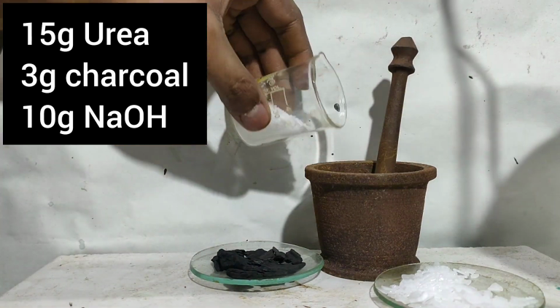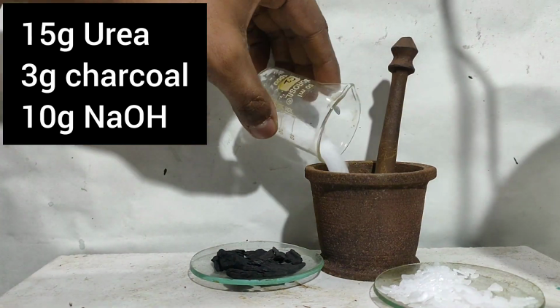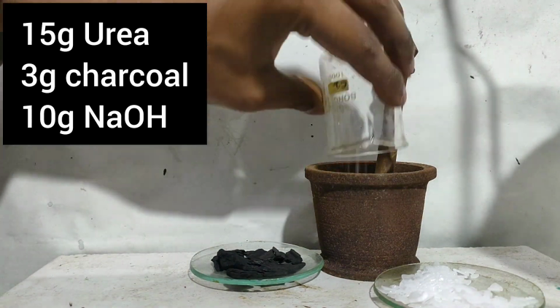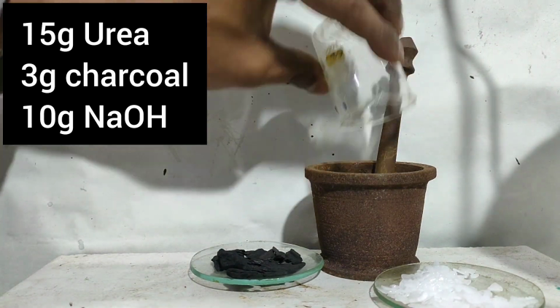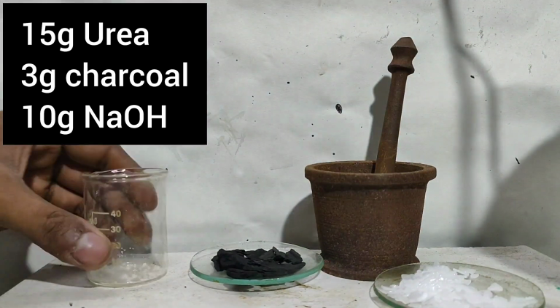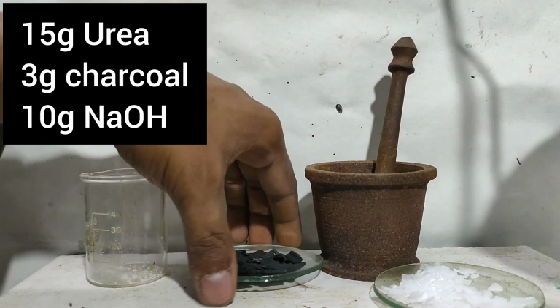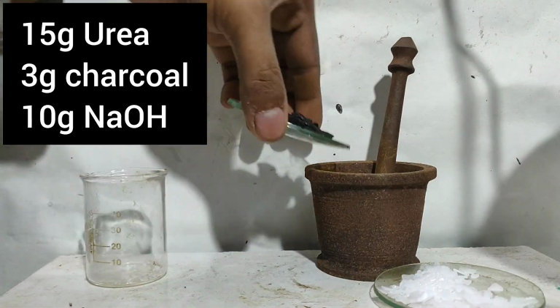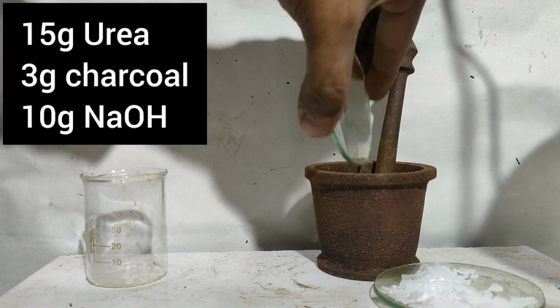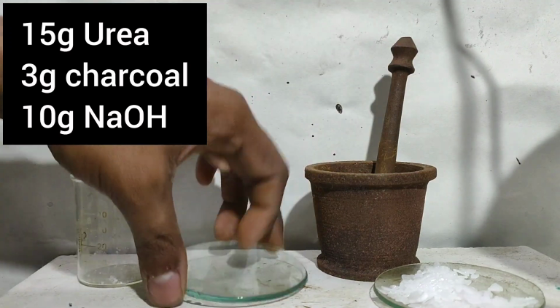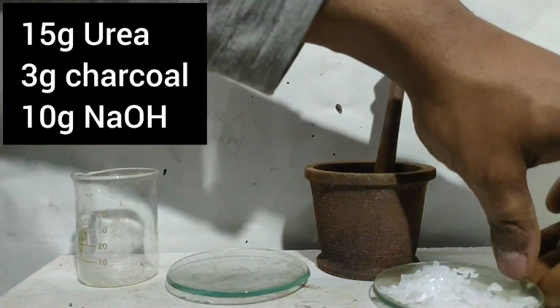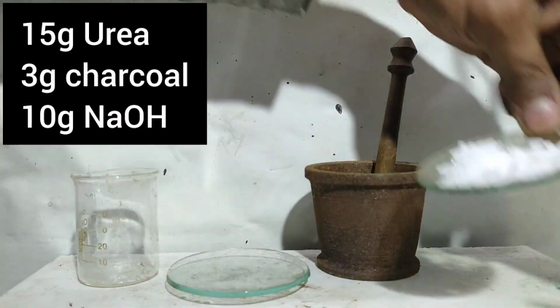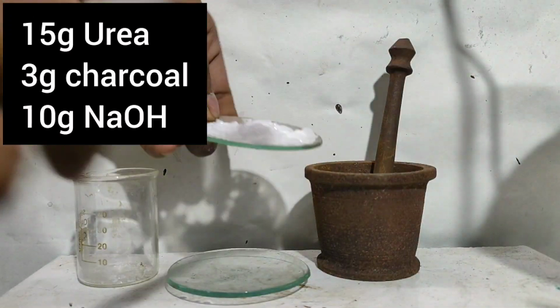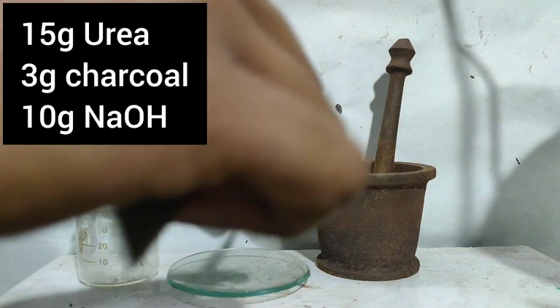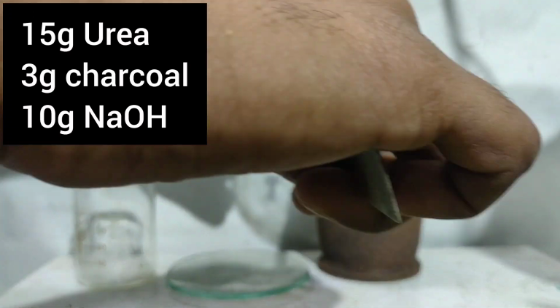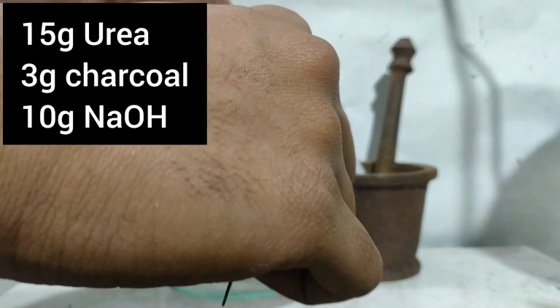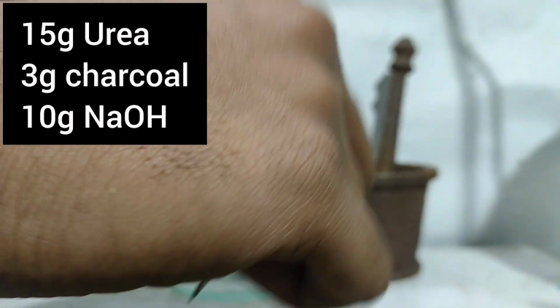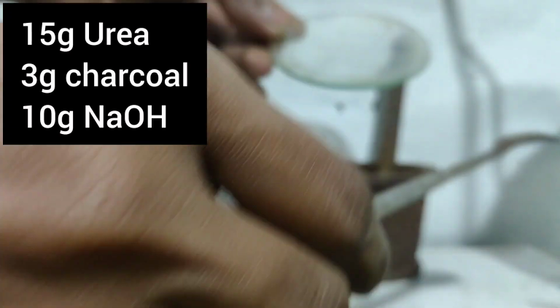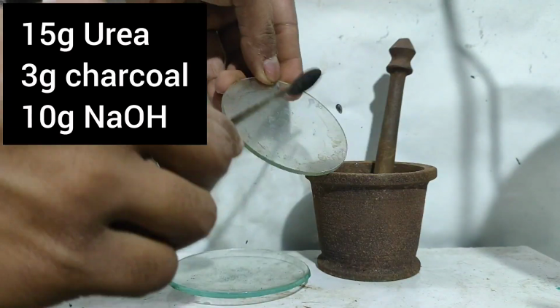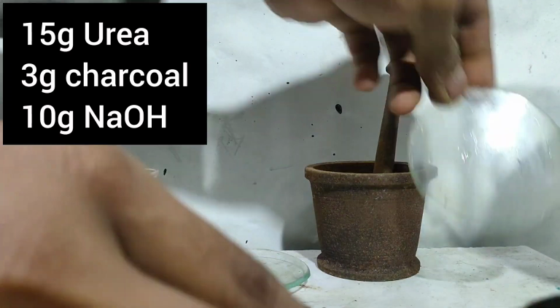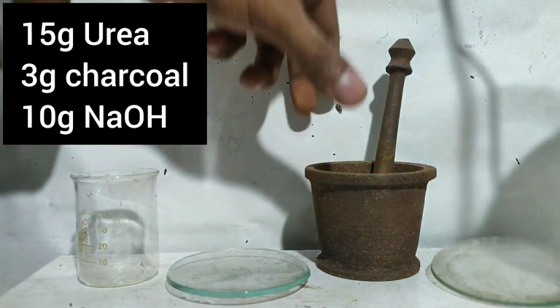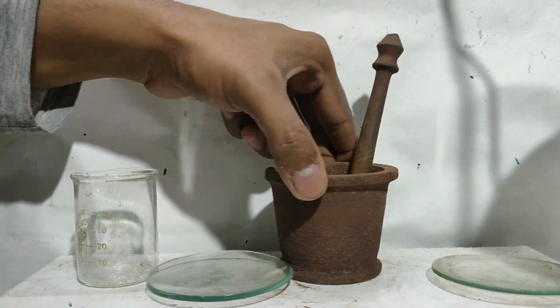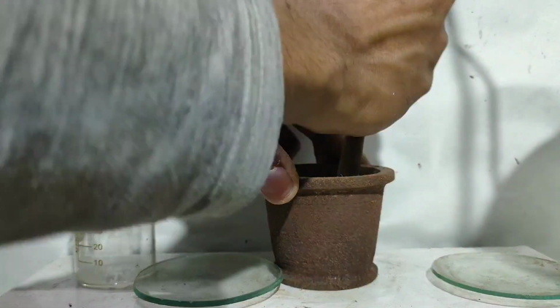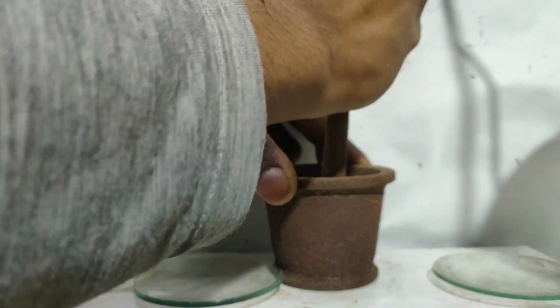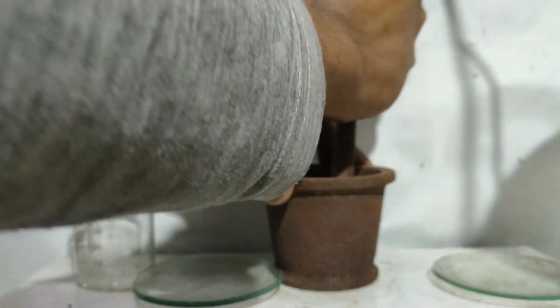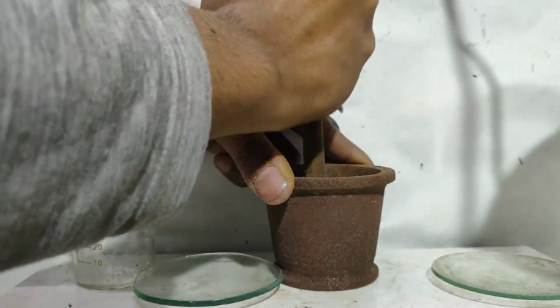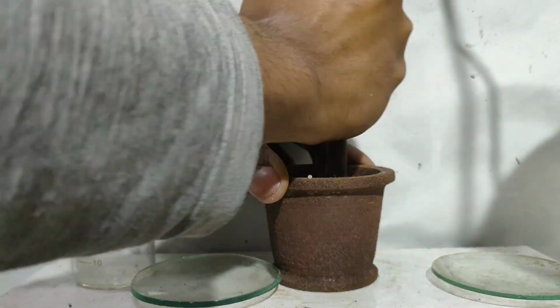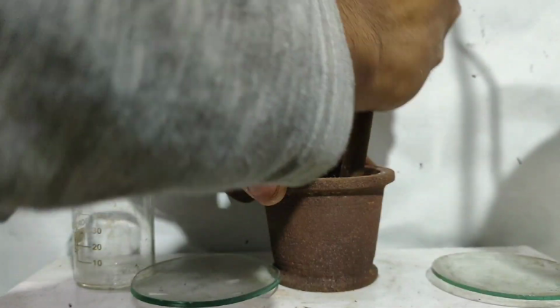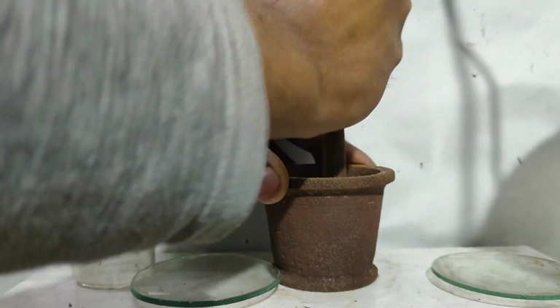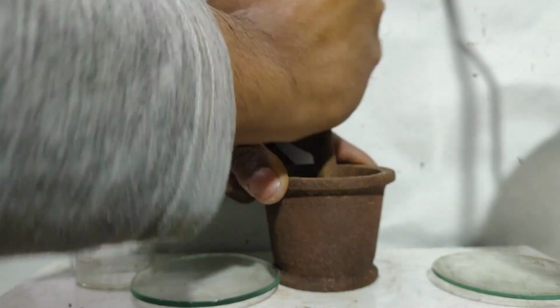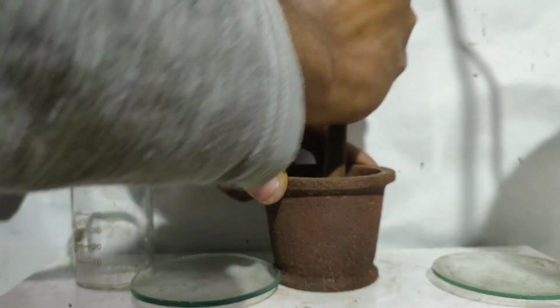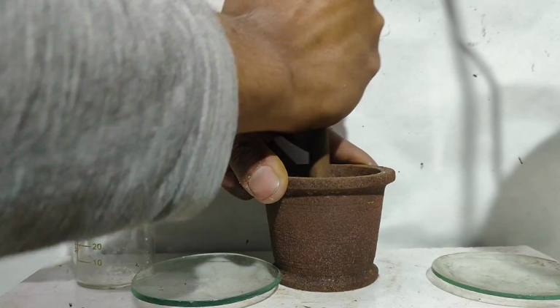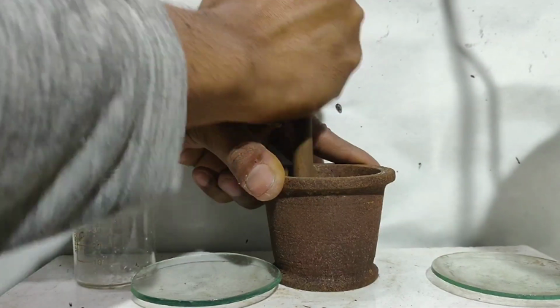To start things off, I measured out 15 grams of urea, 3 grams of charcoal, and 10 grams of caustic soda, and ground them all together in a mortar and pestle.